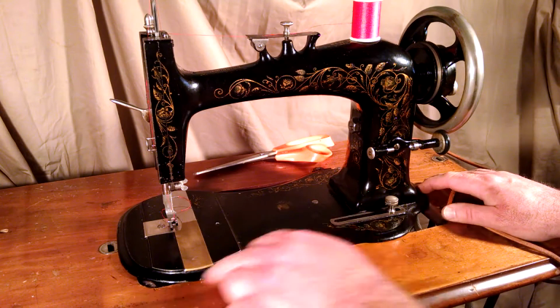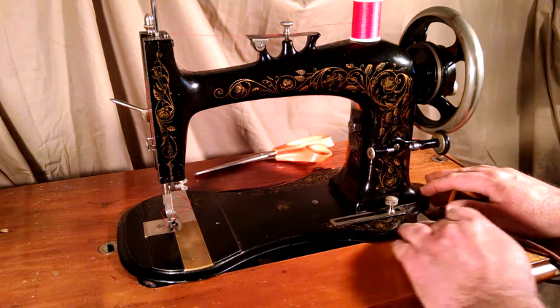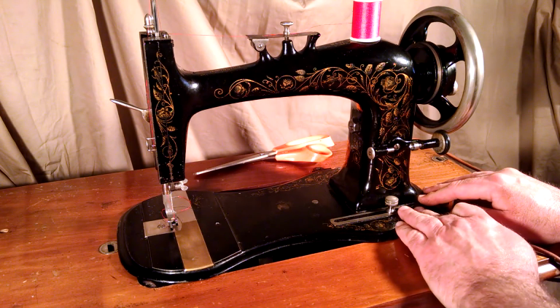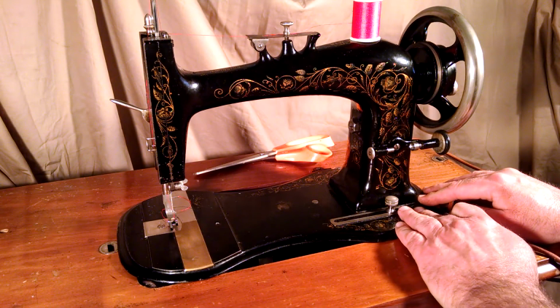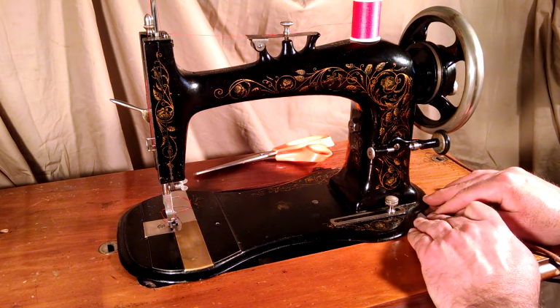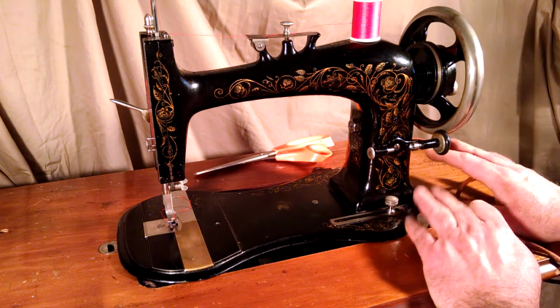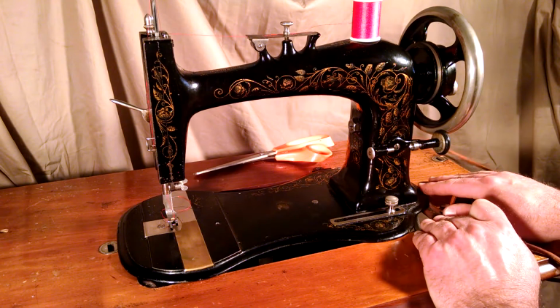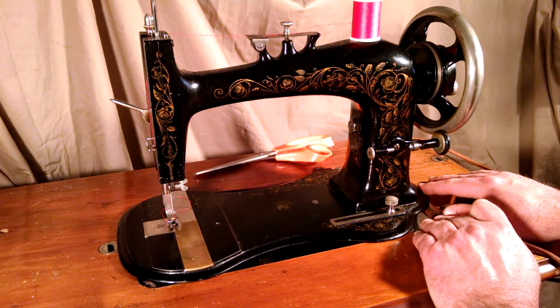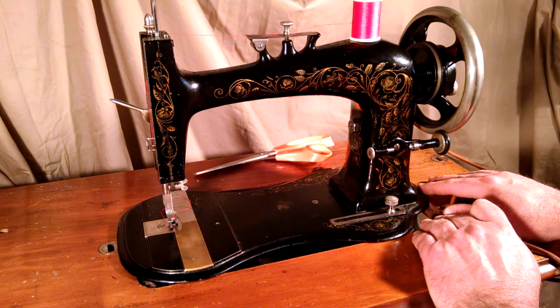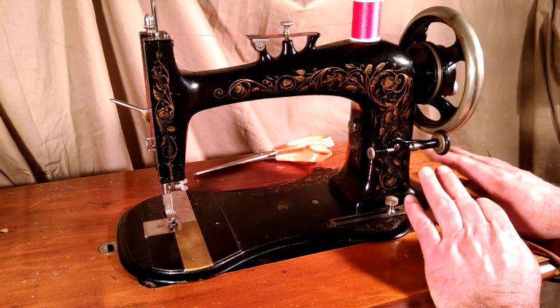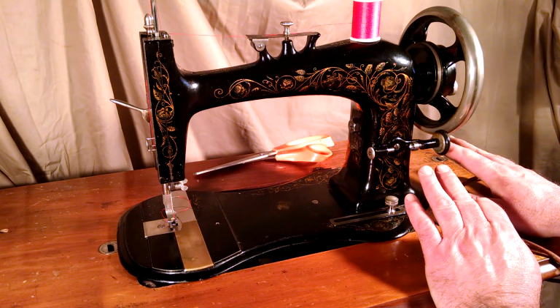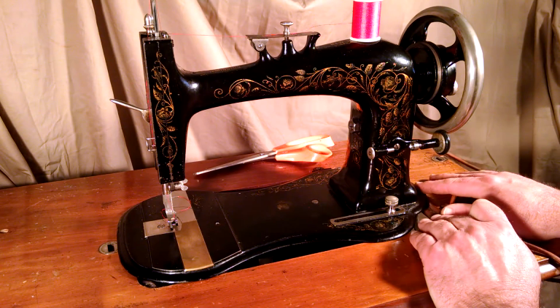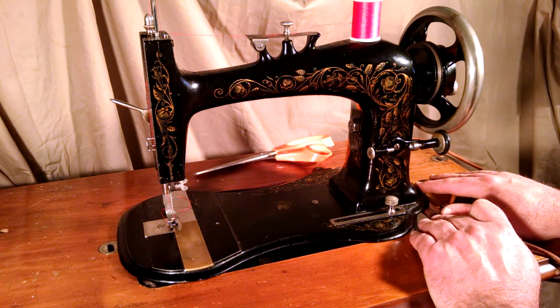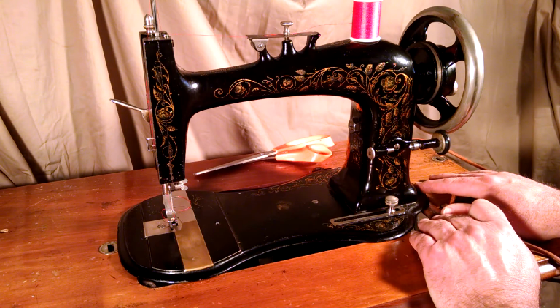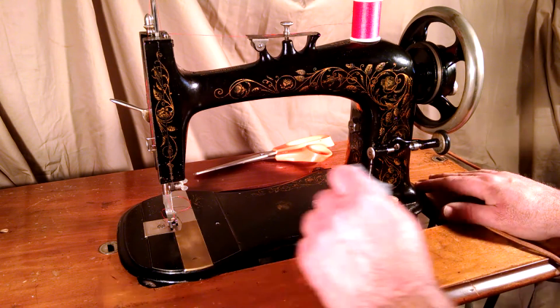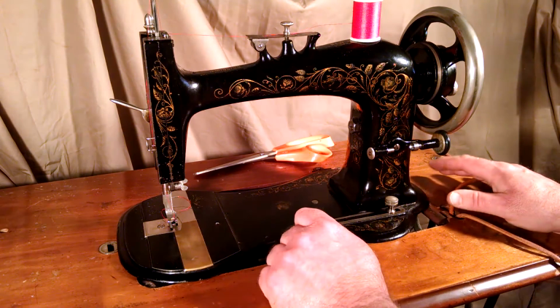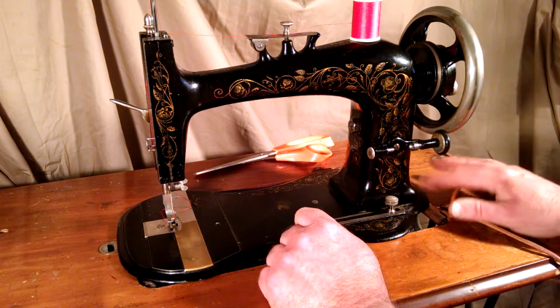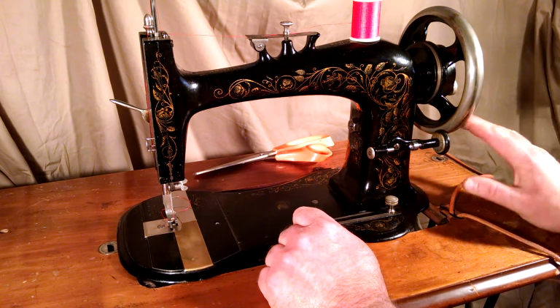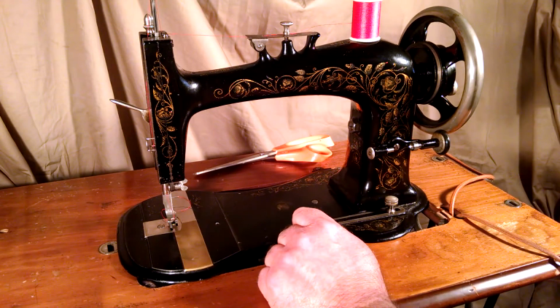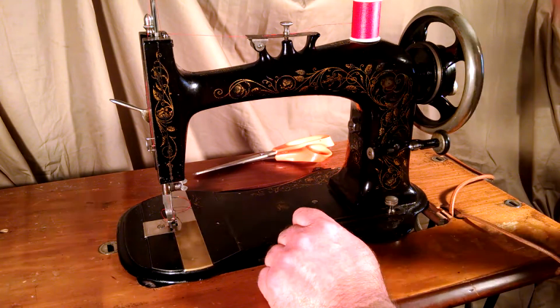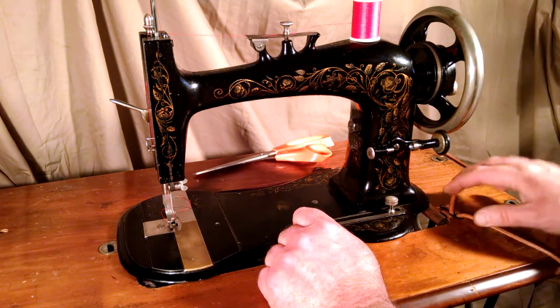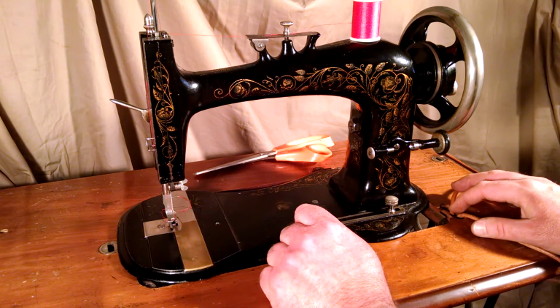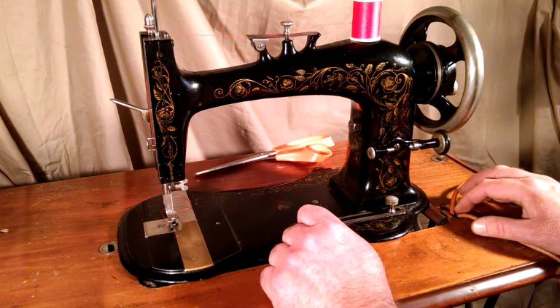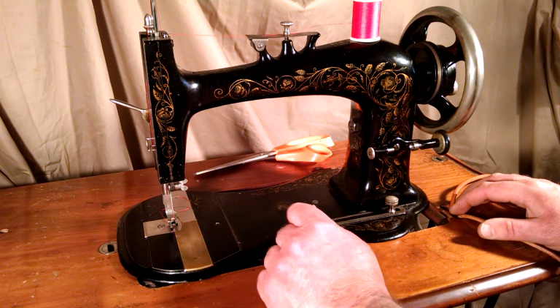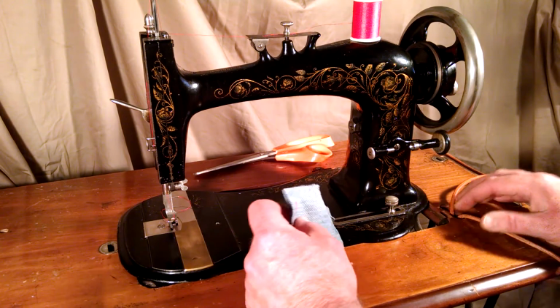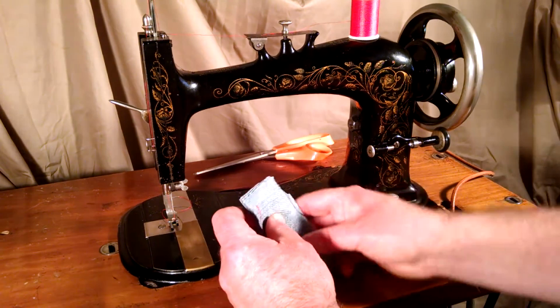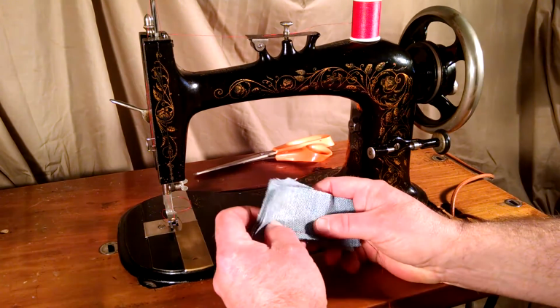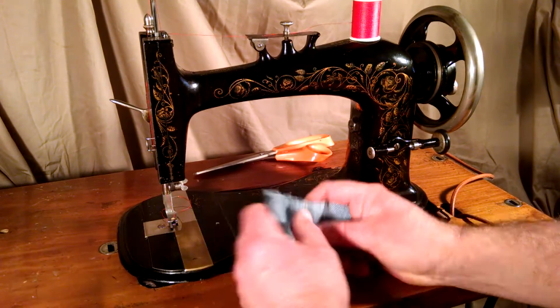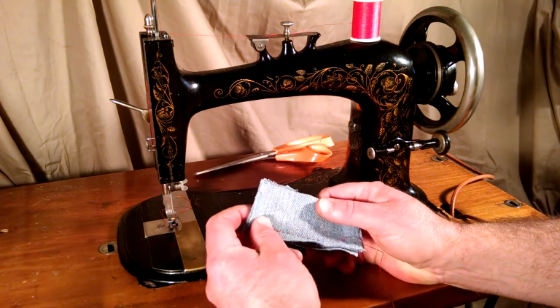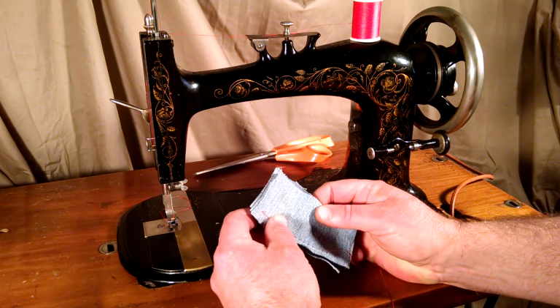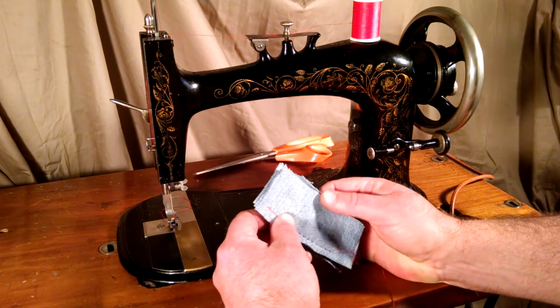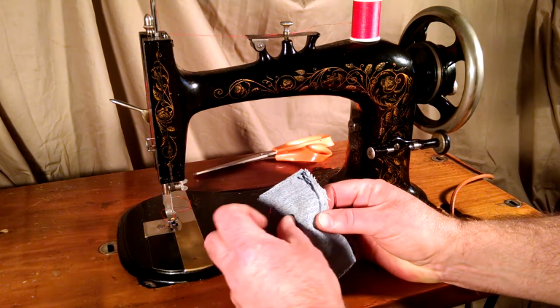It's got a fiddle-shaped body. I've got it laying in a table just so I can spin it by finger. This isn't a treadle — it's not the correct table for it, so I can't show it operating as a treadle.